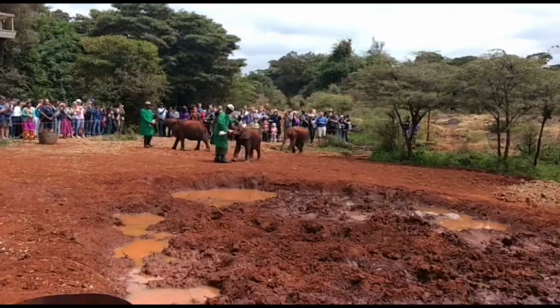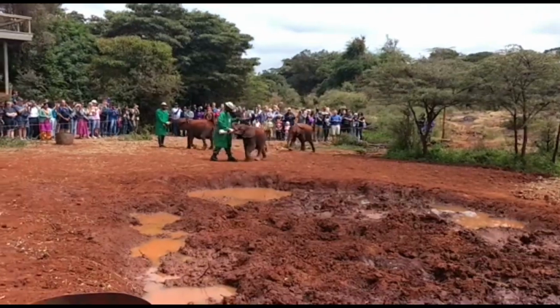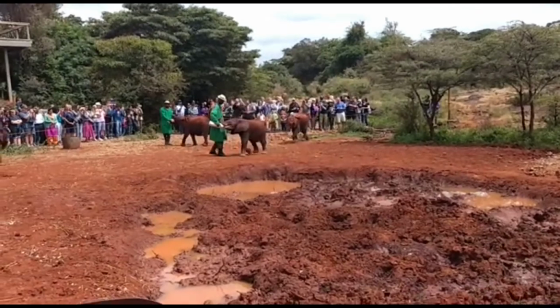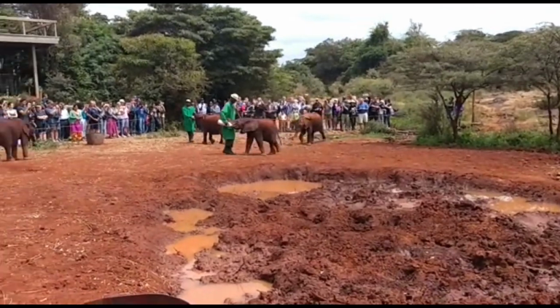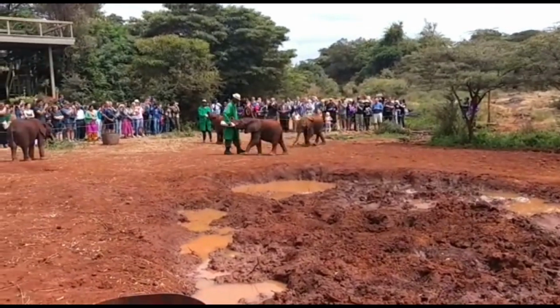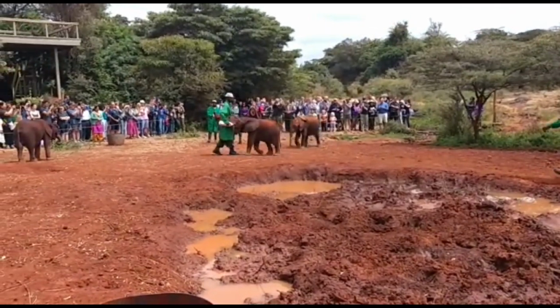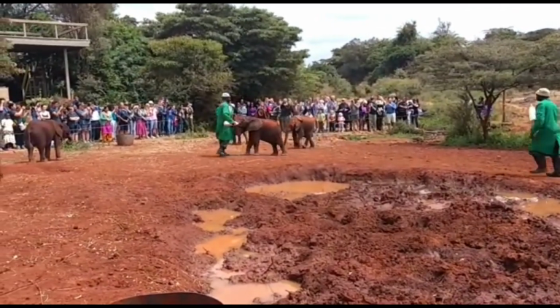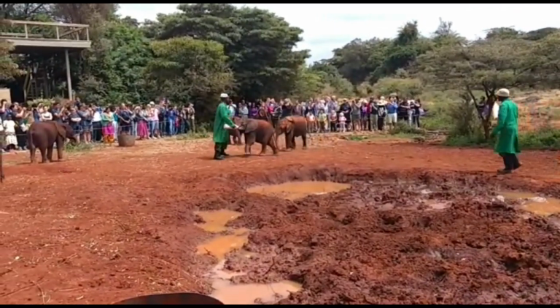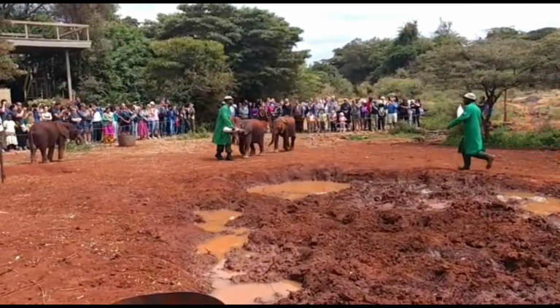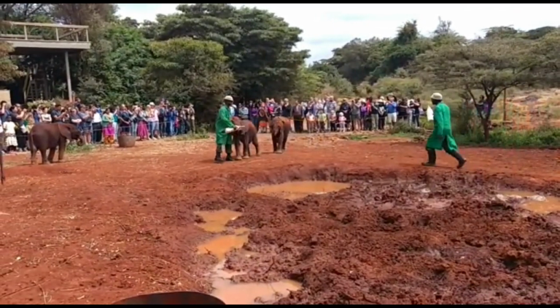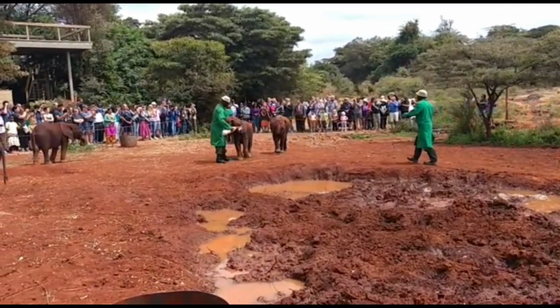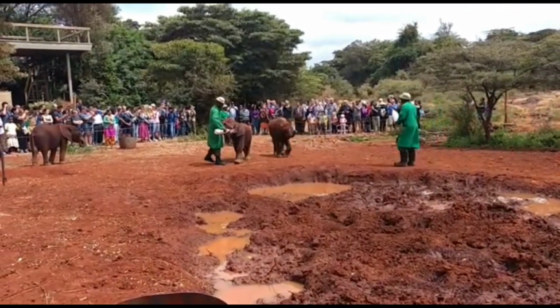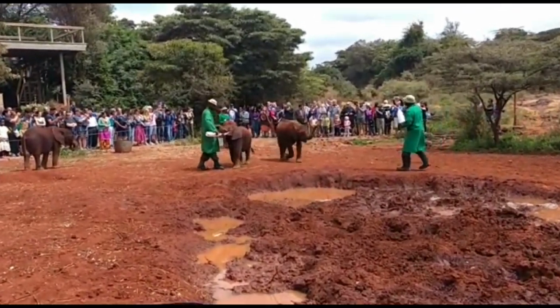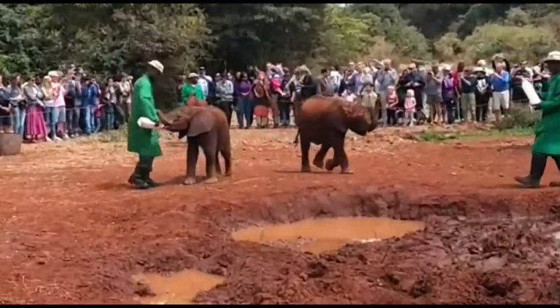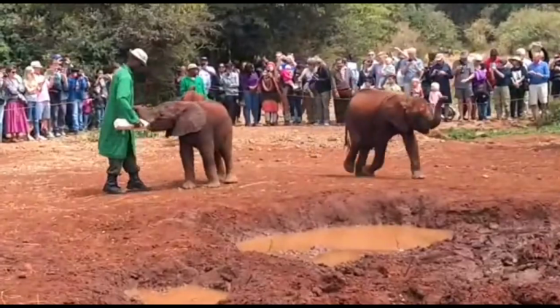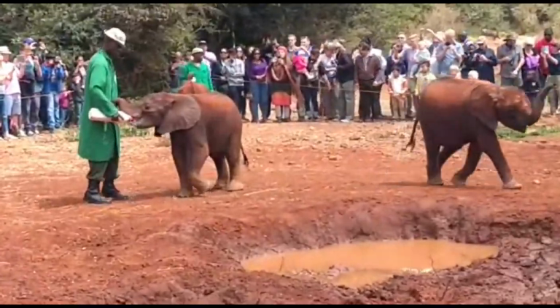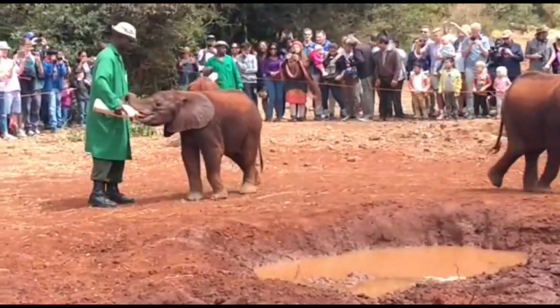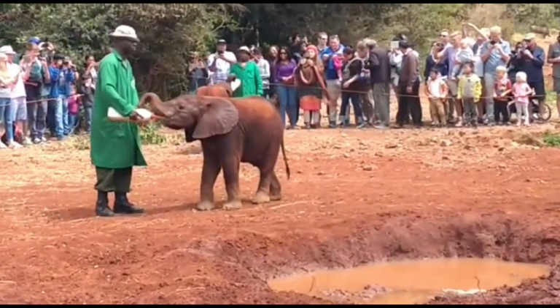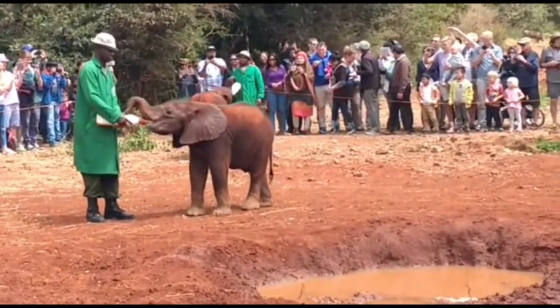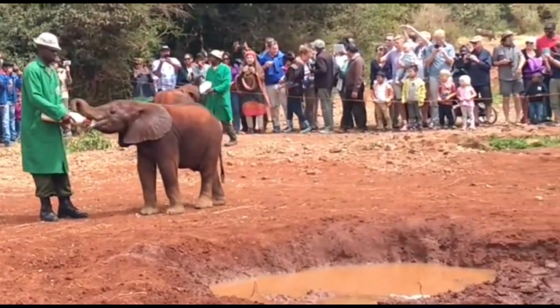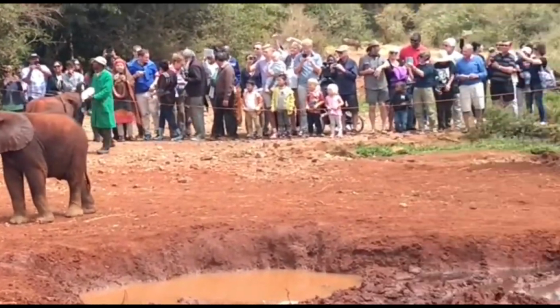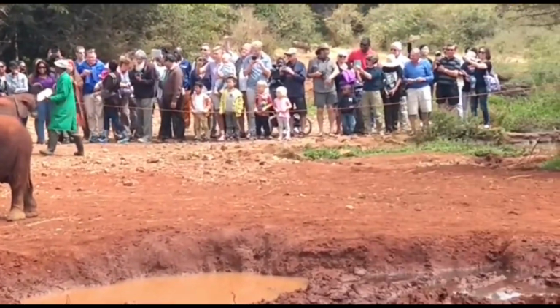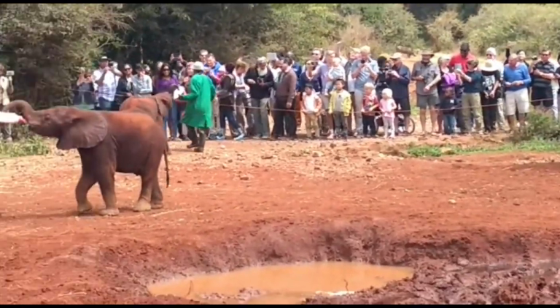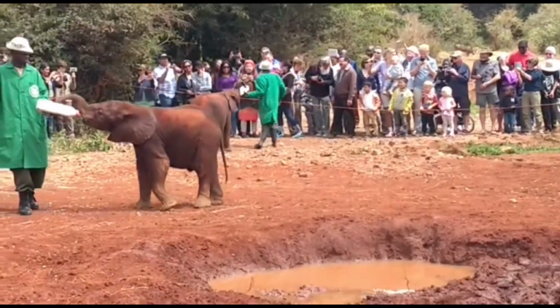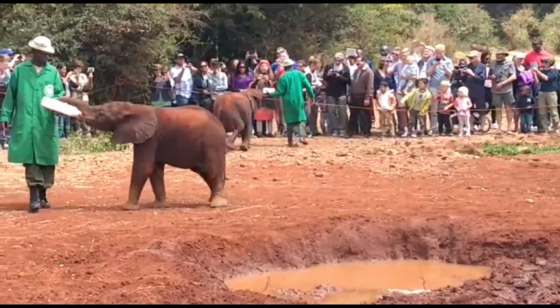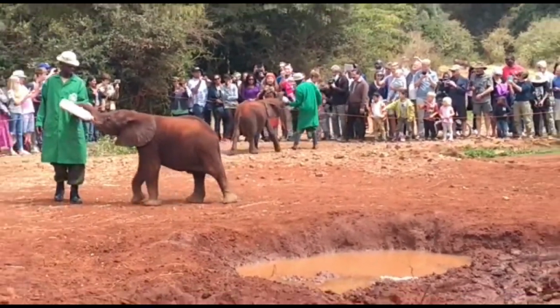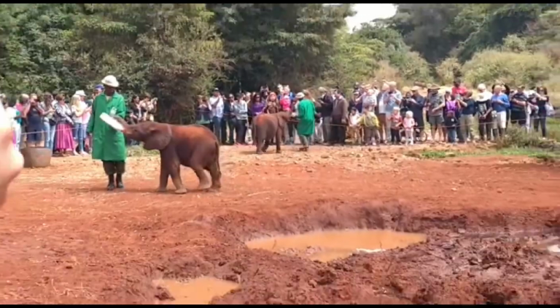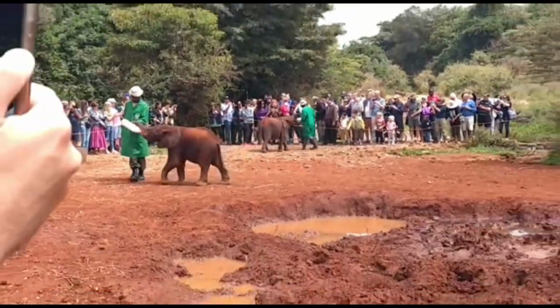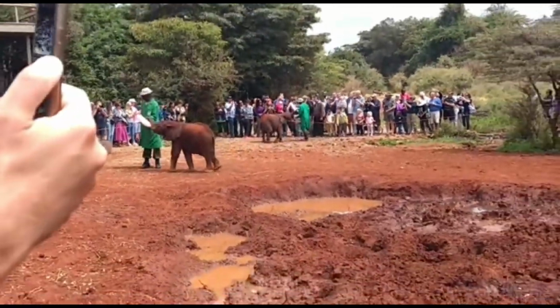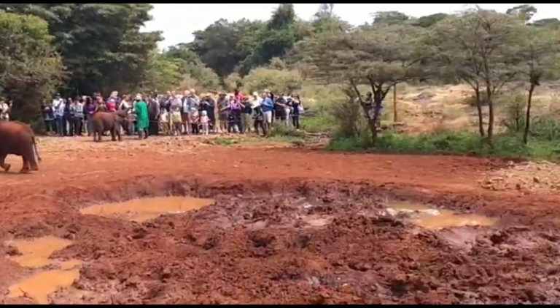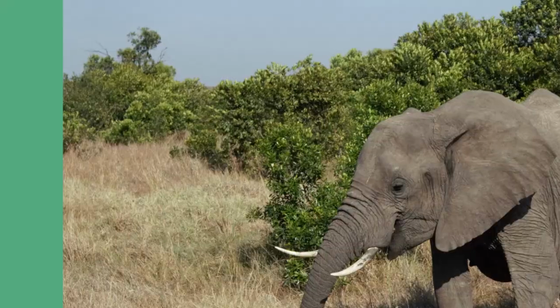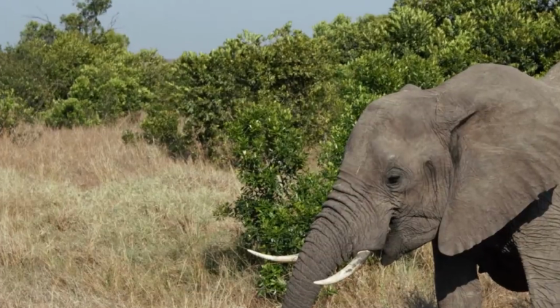Amazingly, elephant calves are able to stand within 20 minutes of being born and can walk within an hour. That's so fast, isn't it? Elephants never forget stuff.